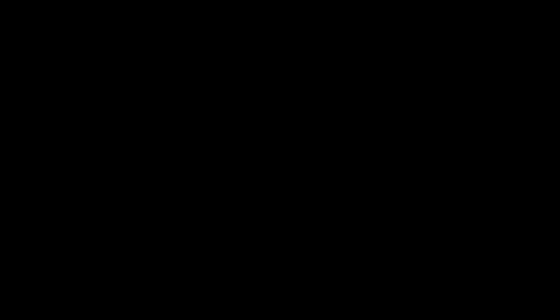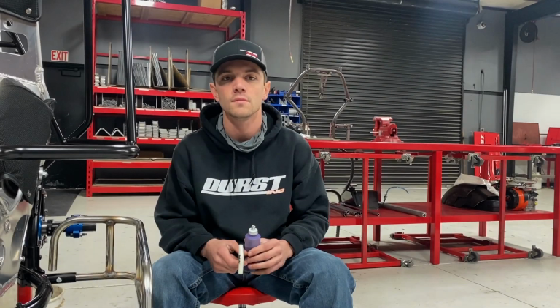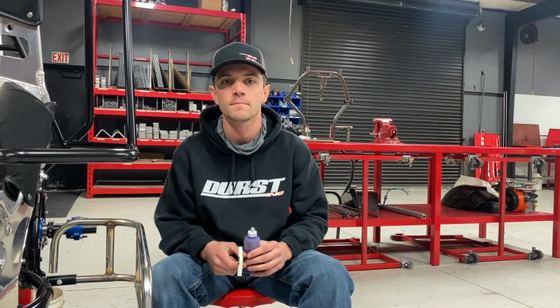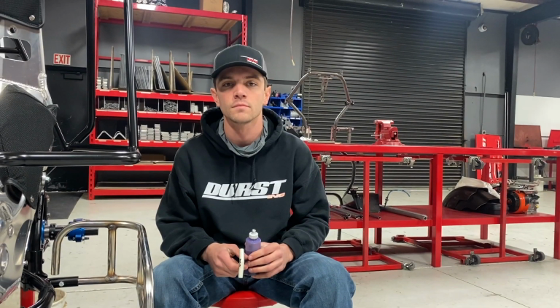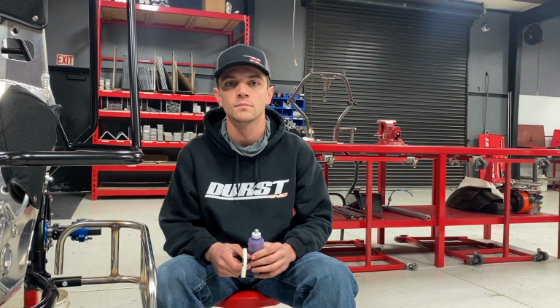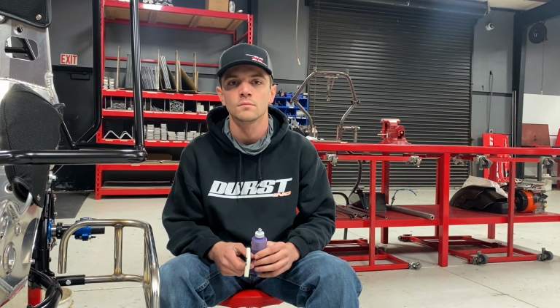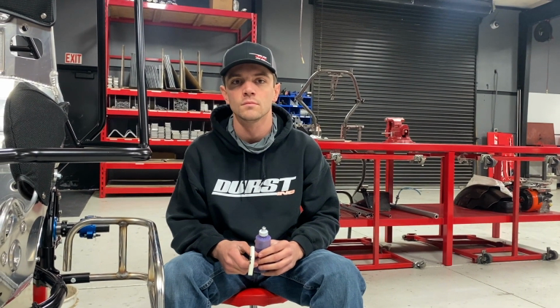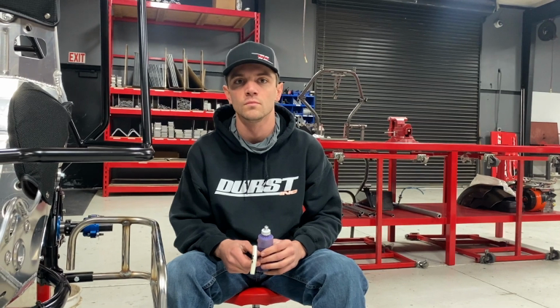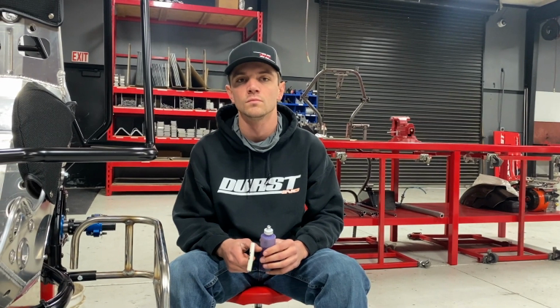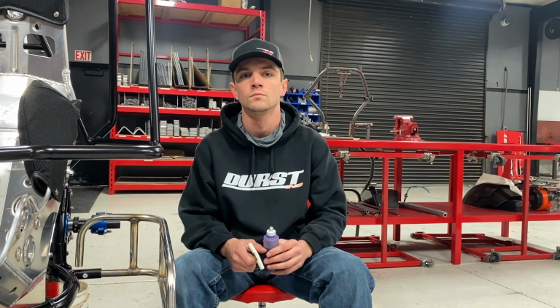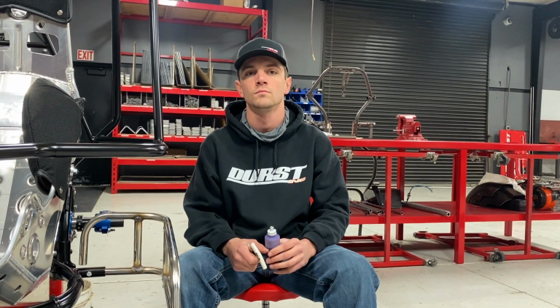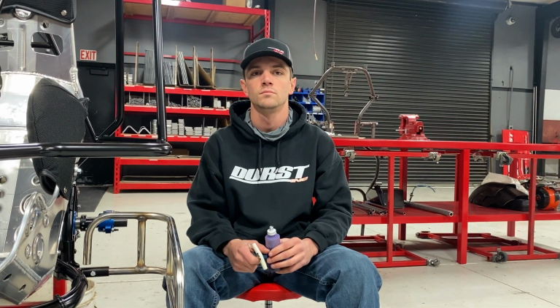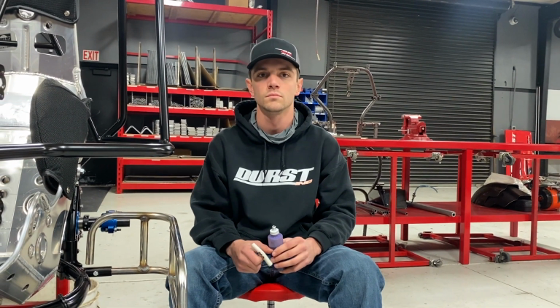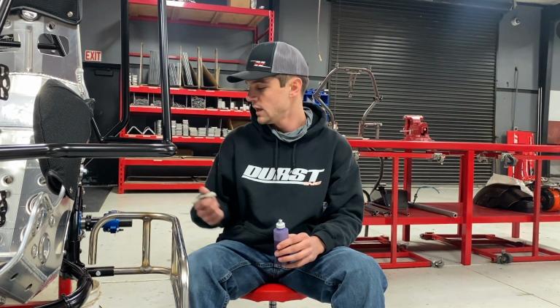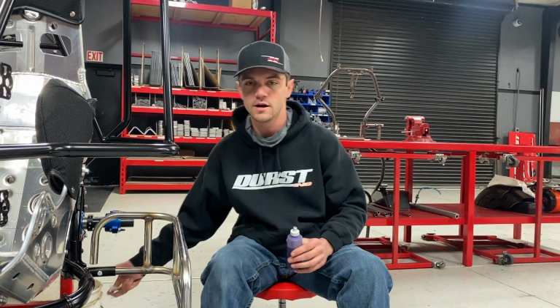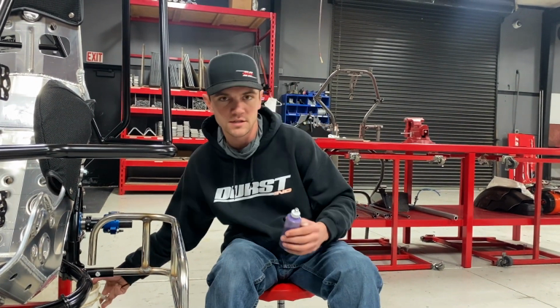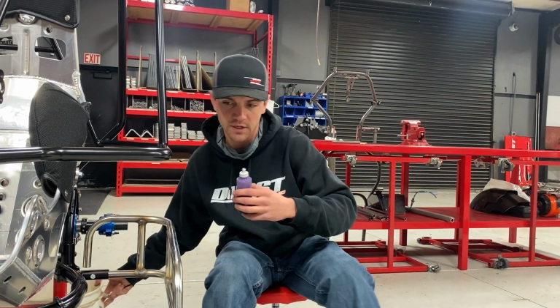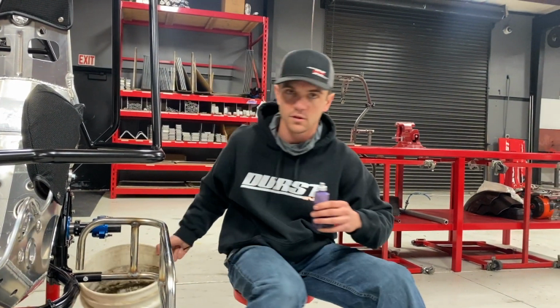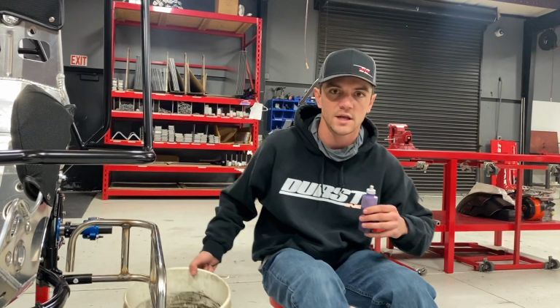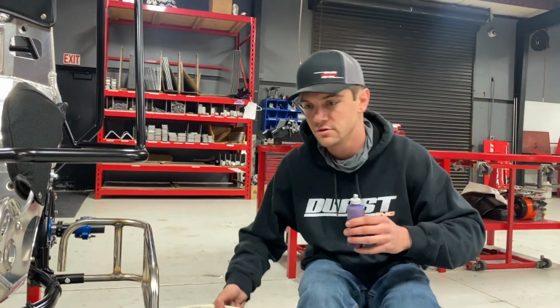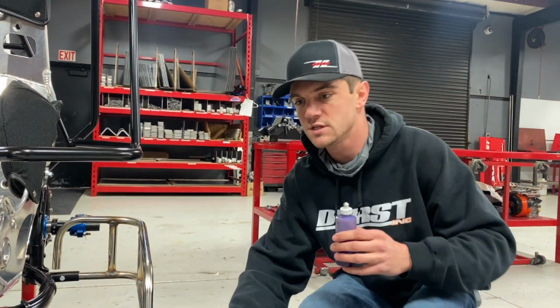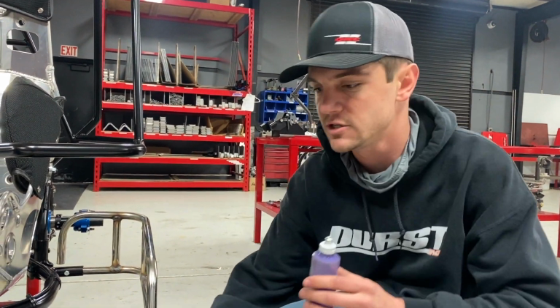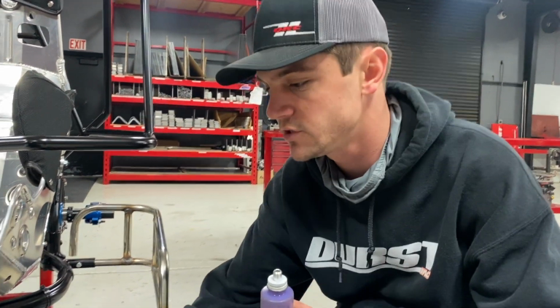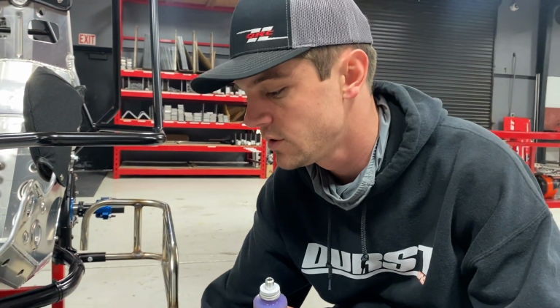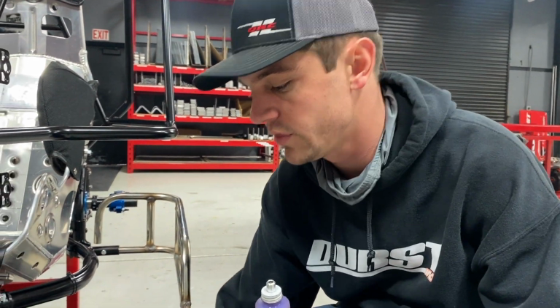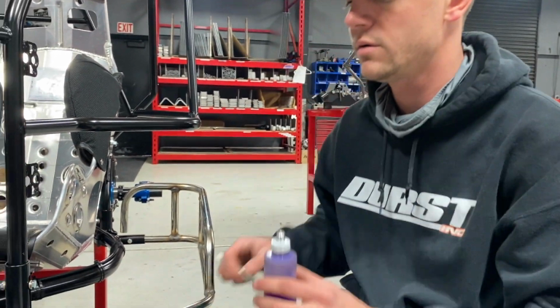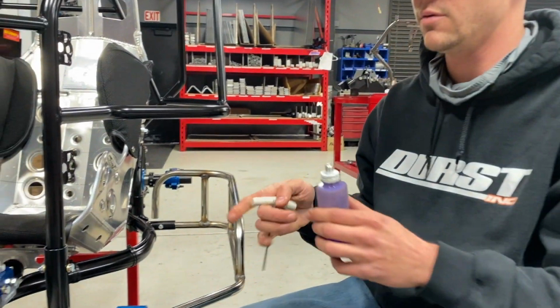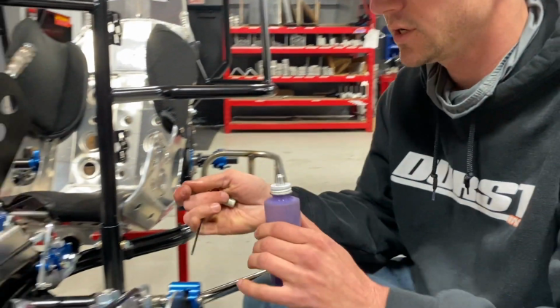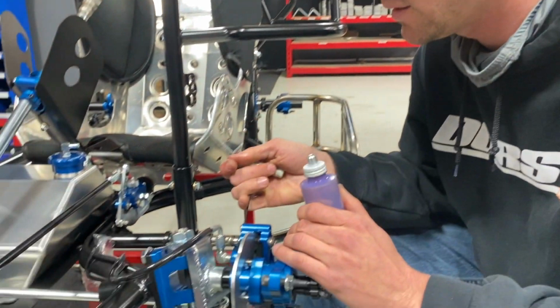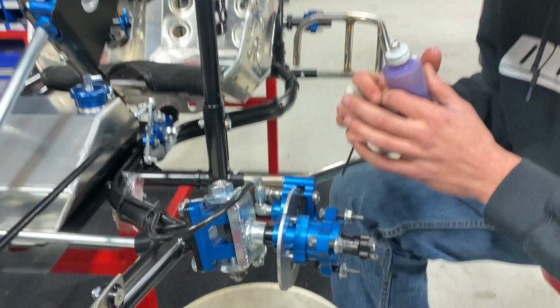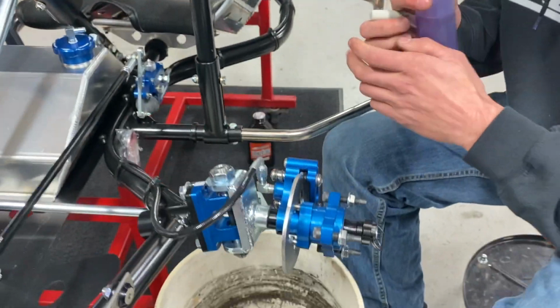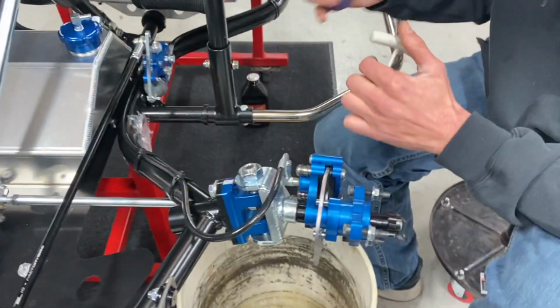The rear brakes are bled. Now we make our way to the front. The left front brake is next on the agenda. As in any brake system, you bleed the longest line to the shortest line — that's why we started with the rear. Now we're going to go ahead and simply bleed the front.